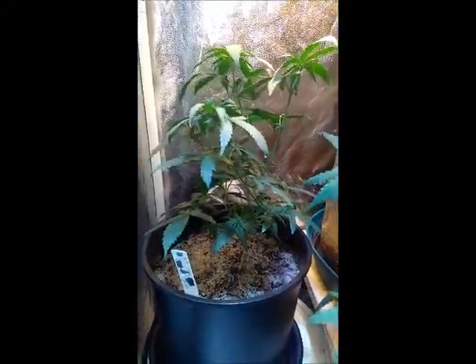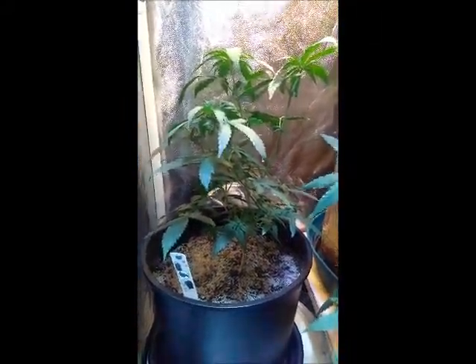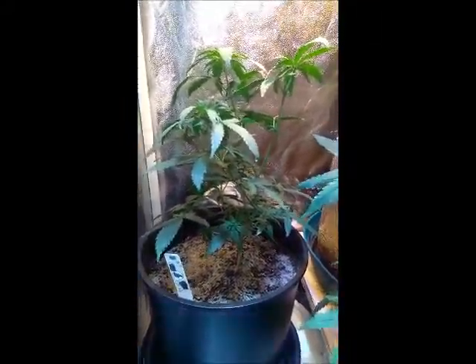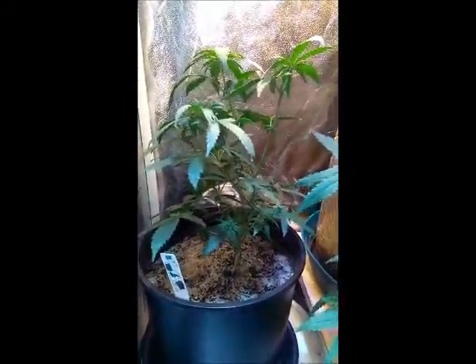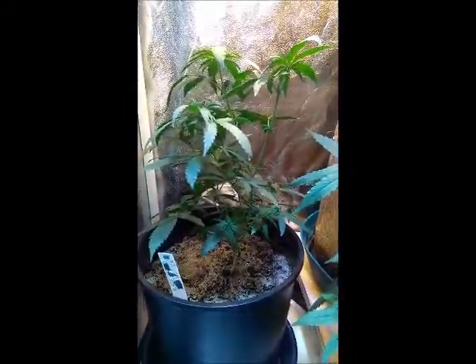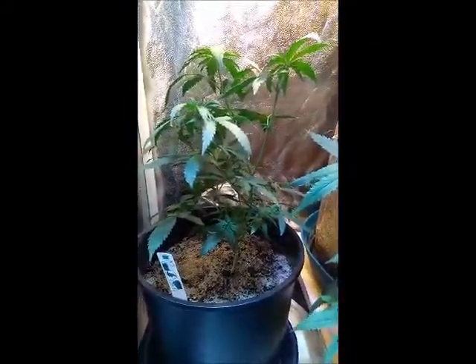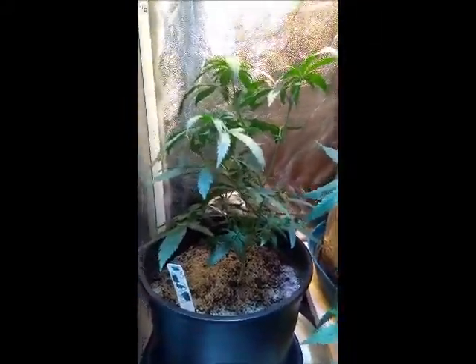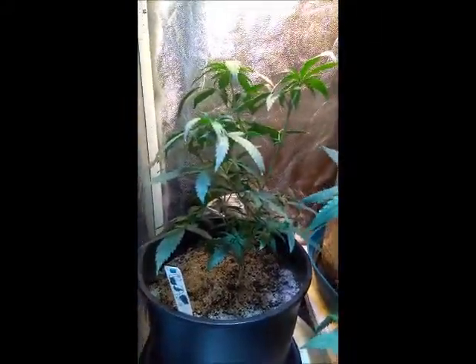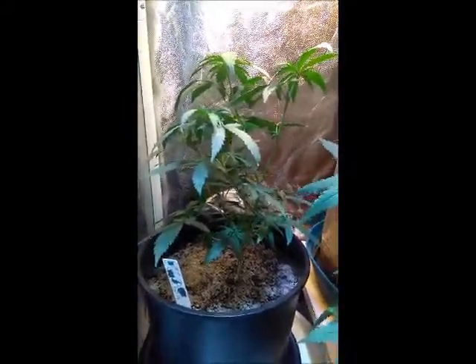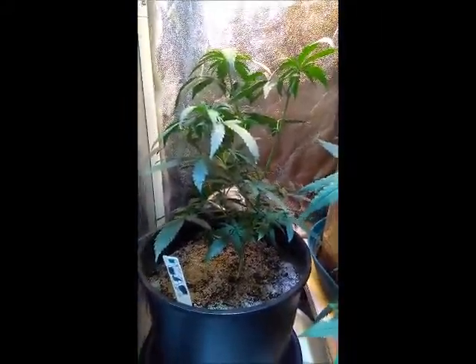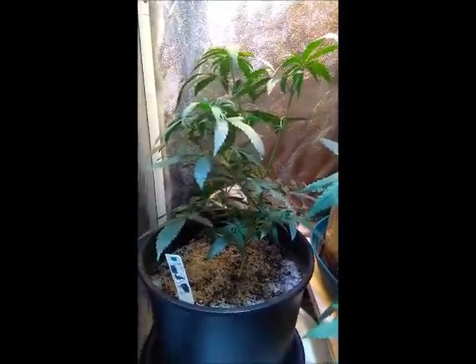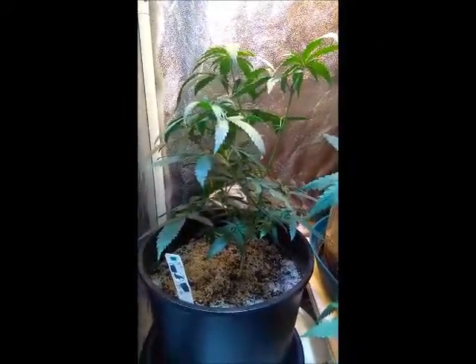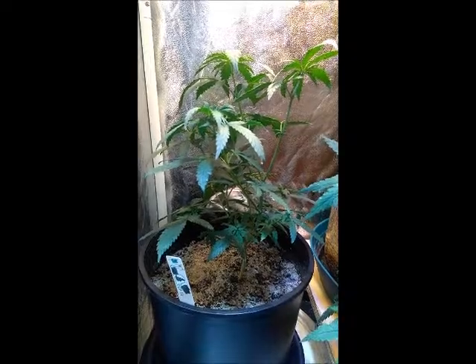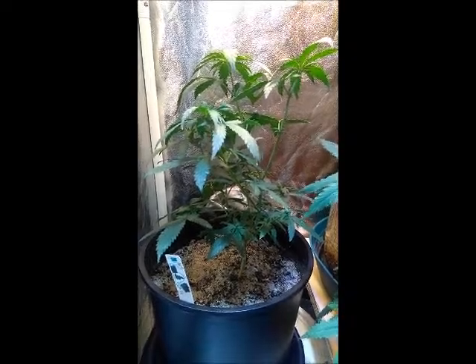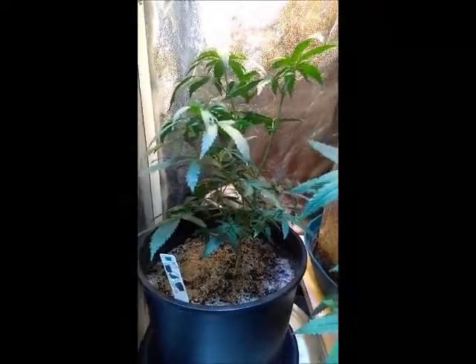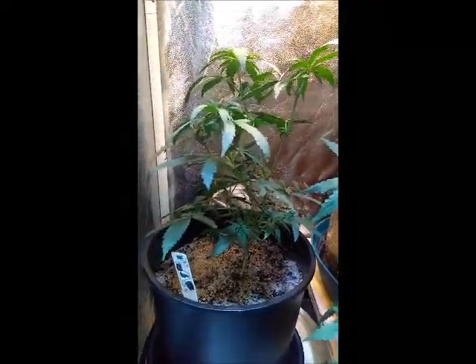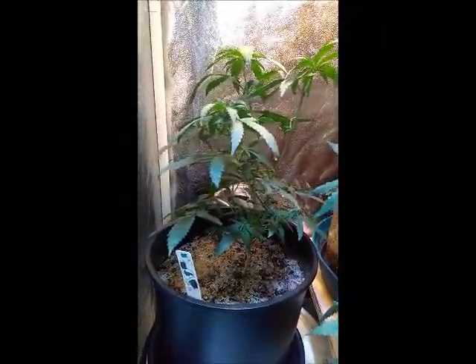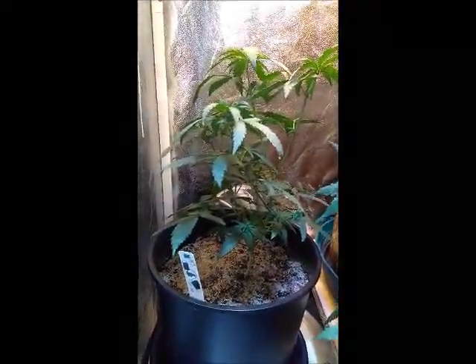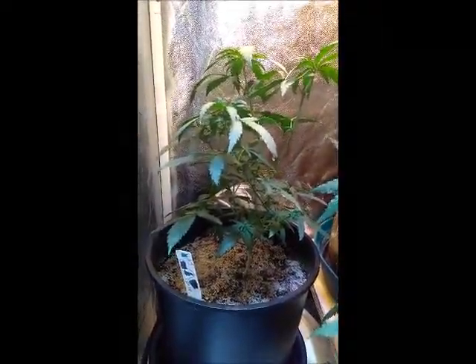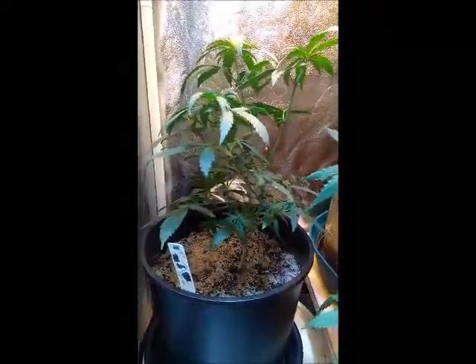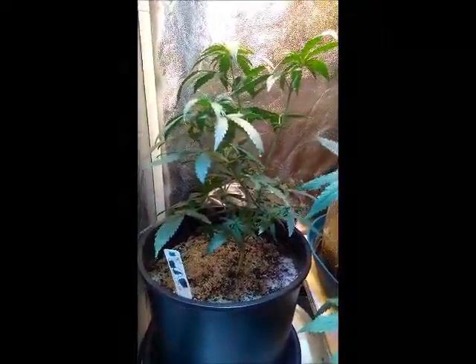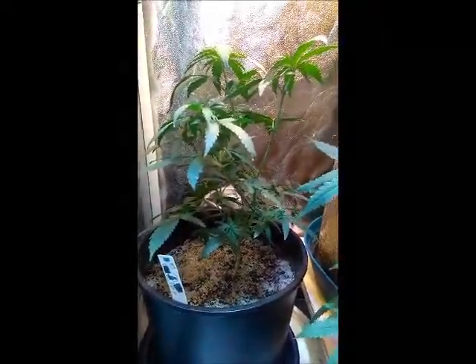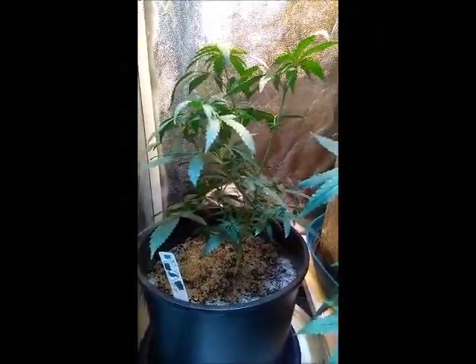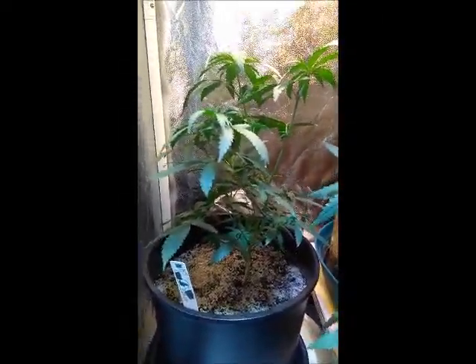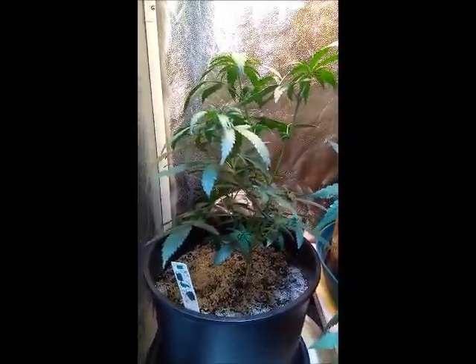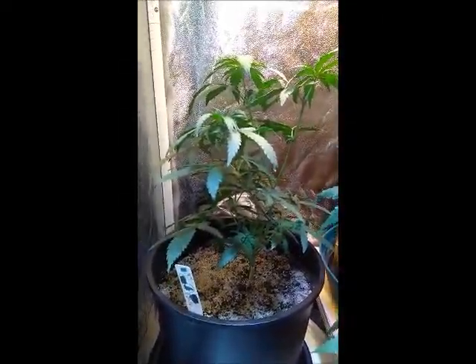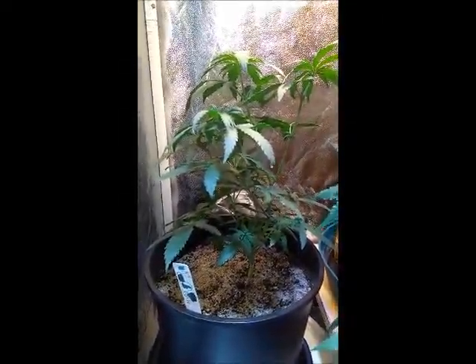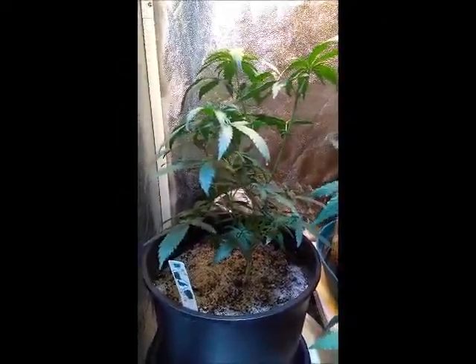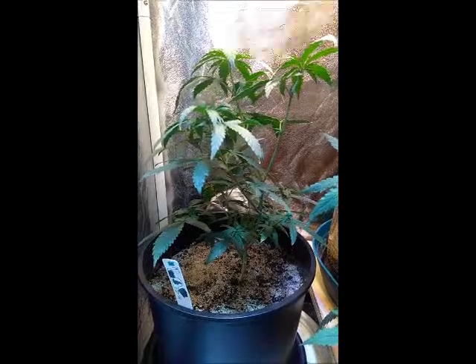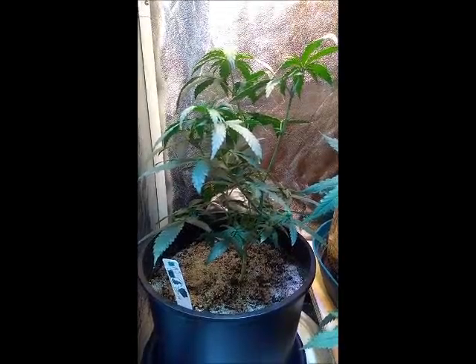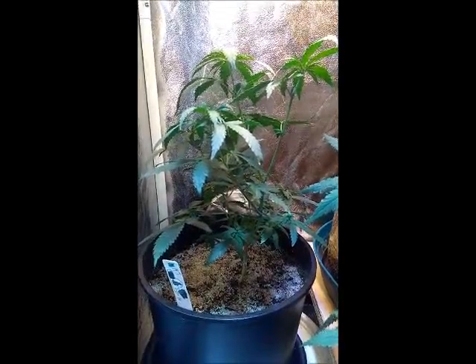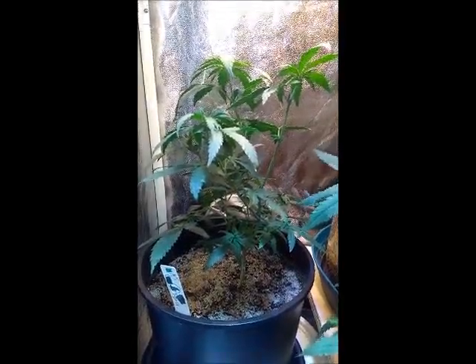What's up YouTube? New Grow here. Today is an update to tell you how things are going with my girls.